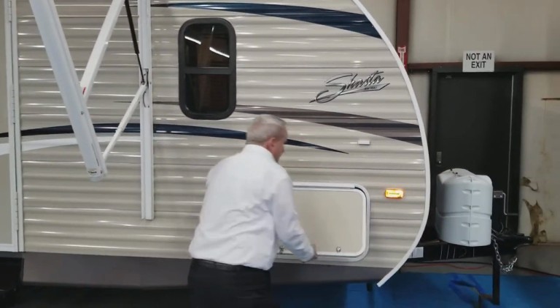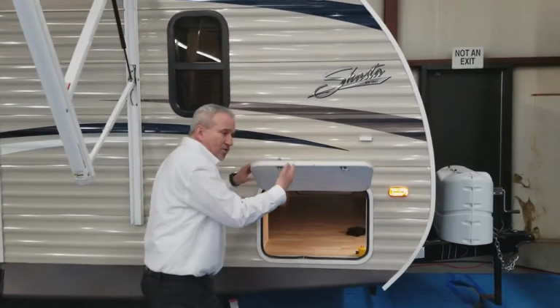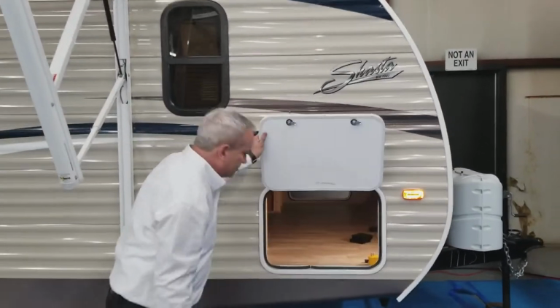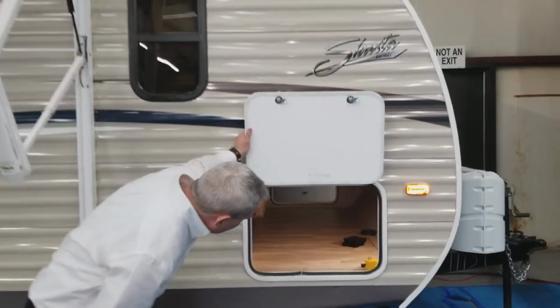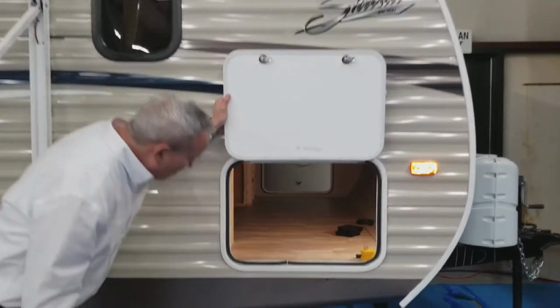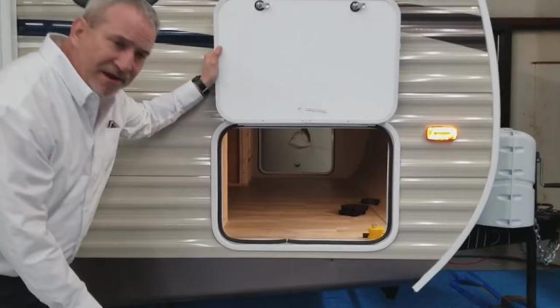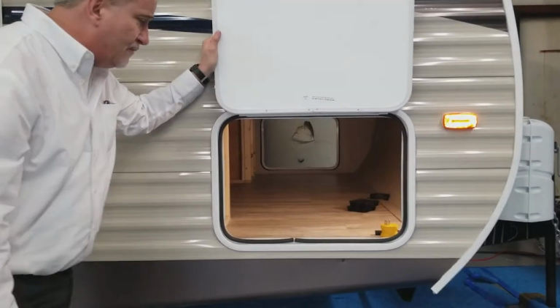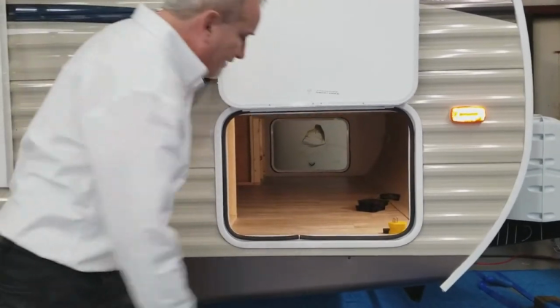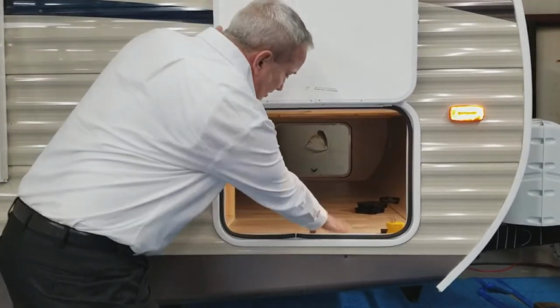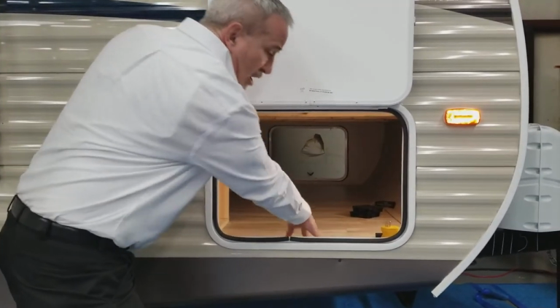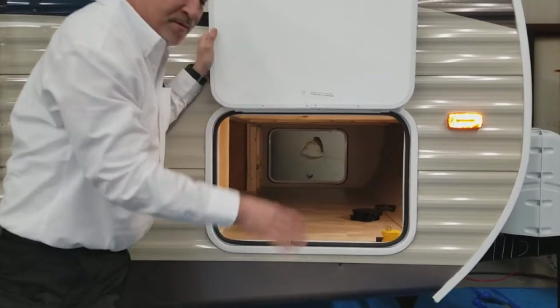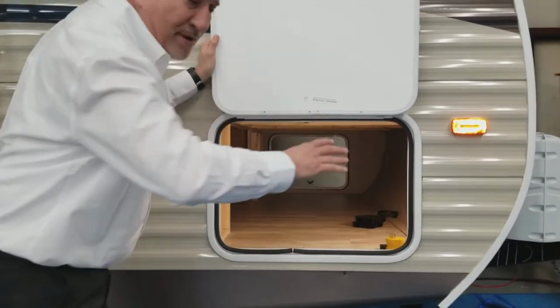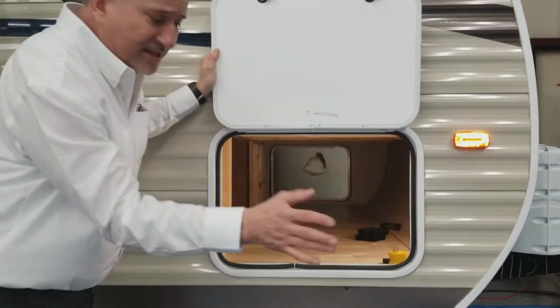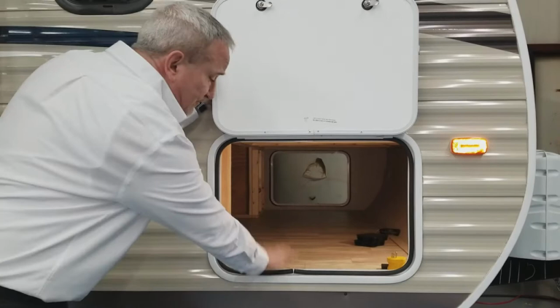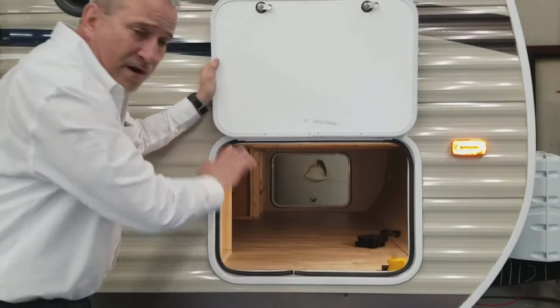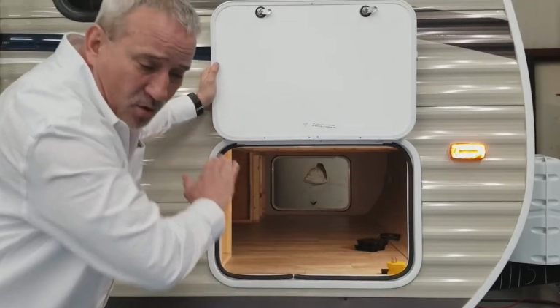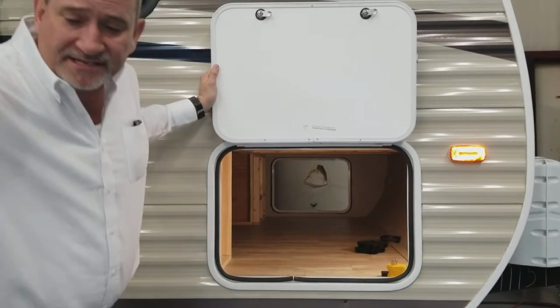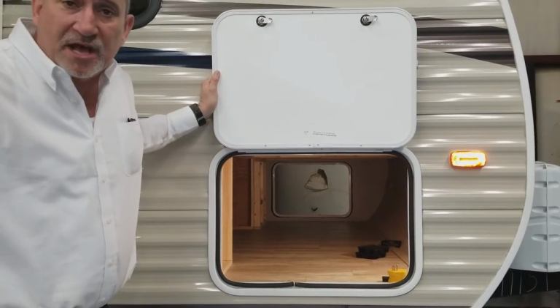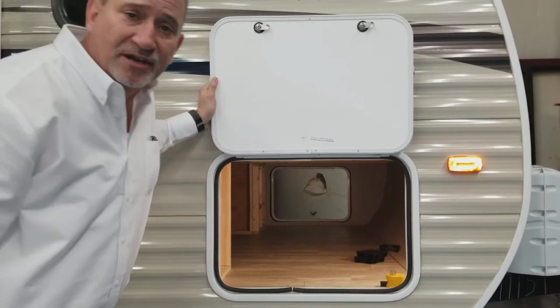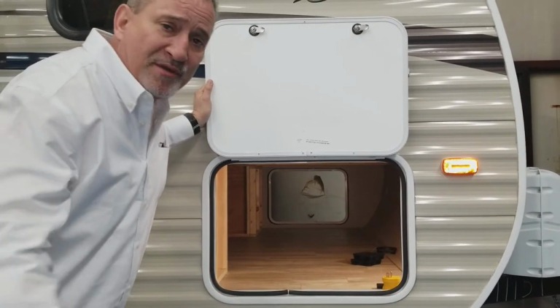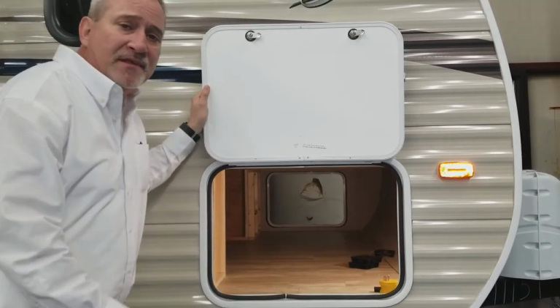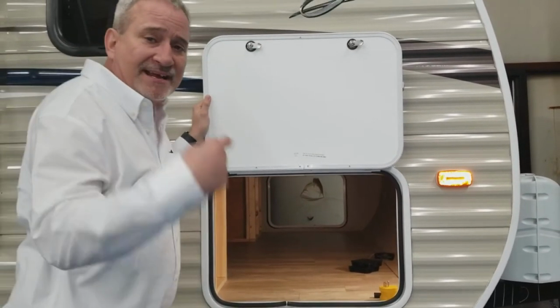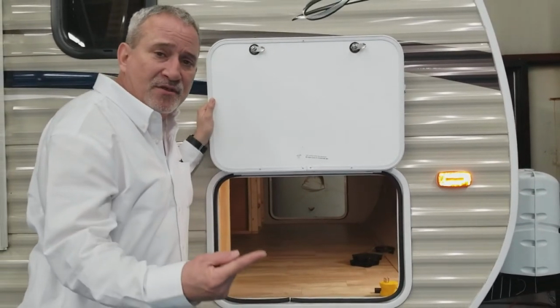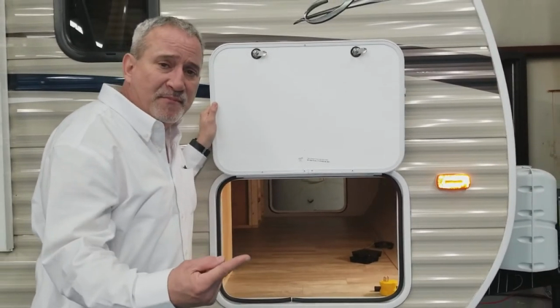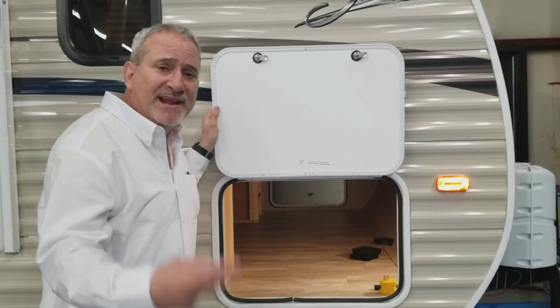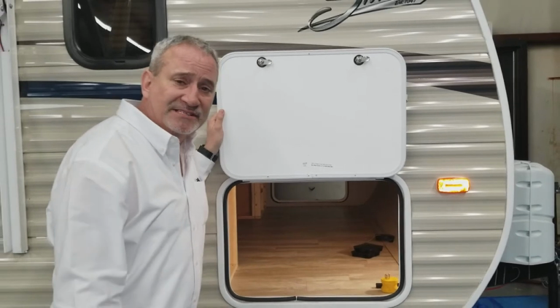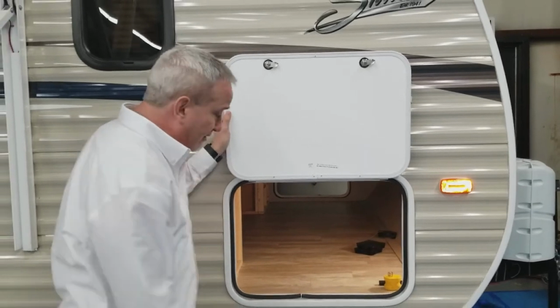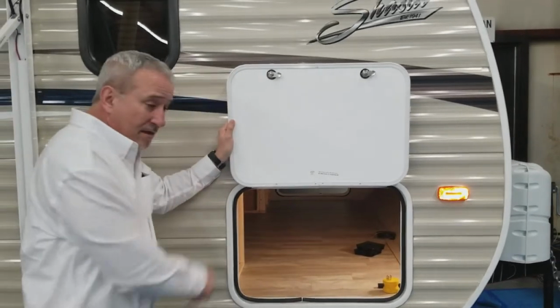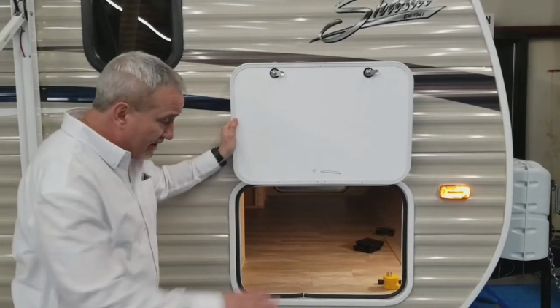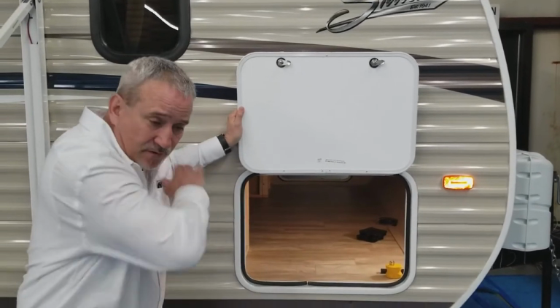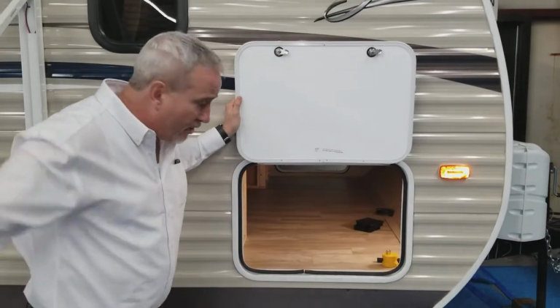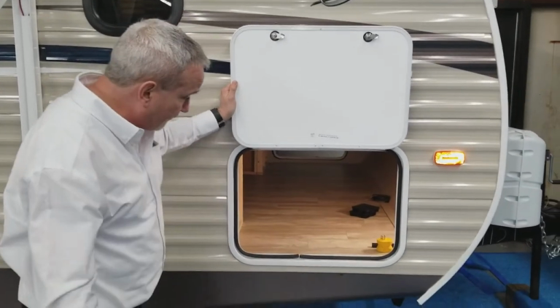A lot of storage on this little unit that goes all the way through. If you notice the linoleum — before they build anything on this floor, this whole unit has one solid piece of linoleum laid on it. That acts as another vapor barrier and insulation factor, laid out the whole length of the floor.